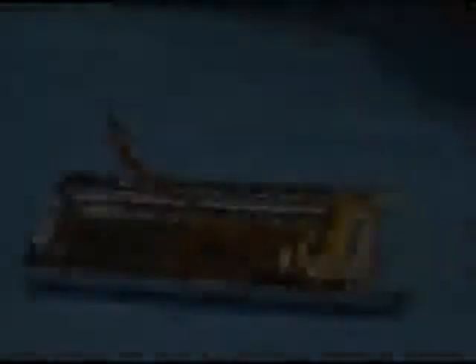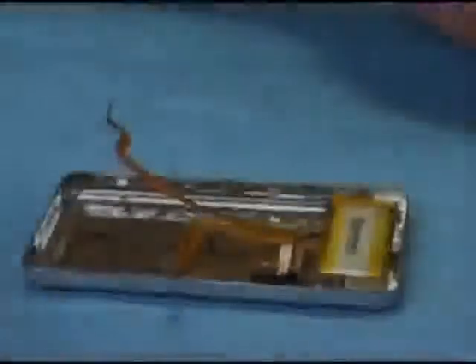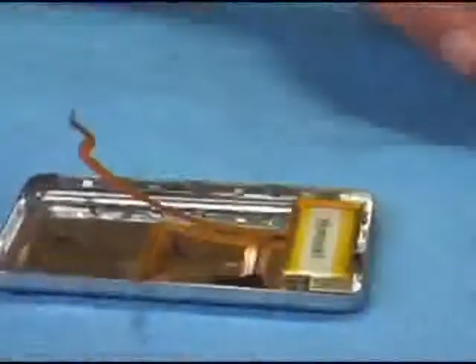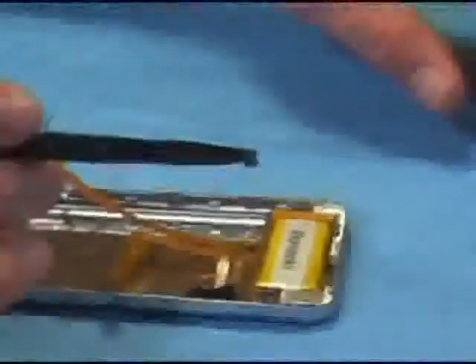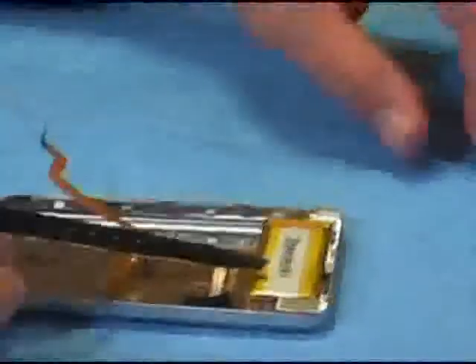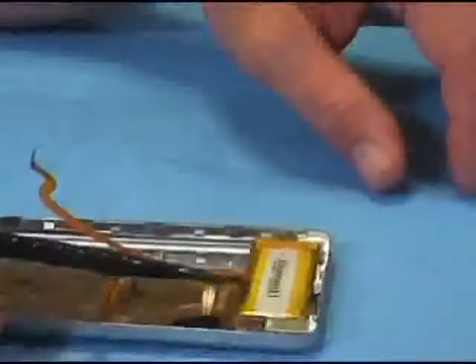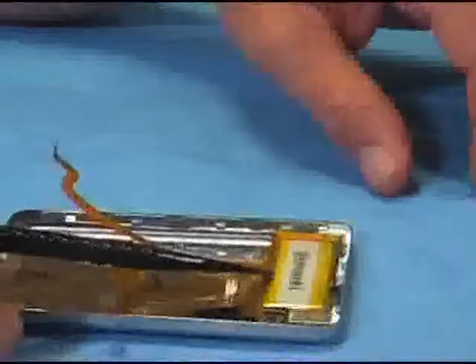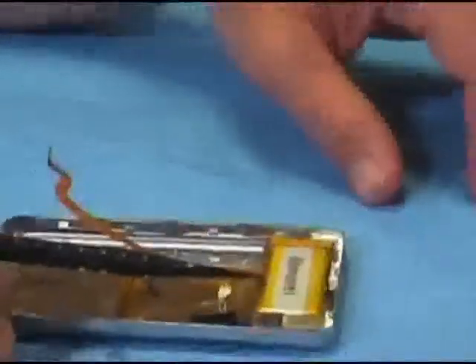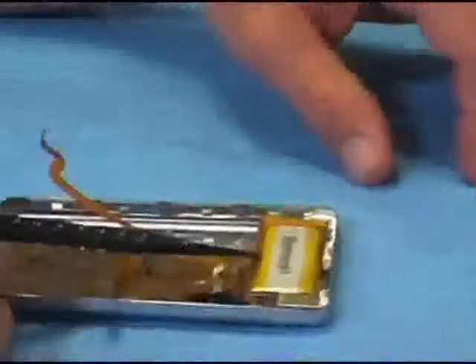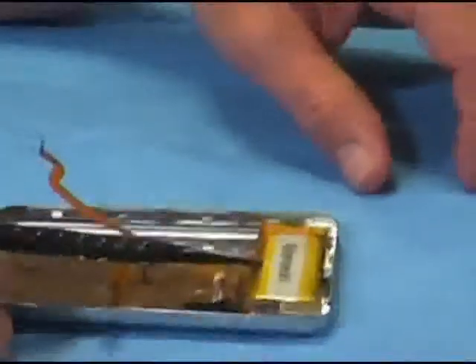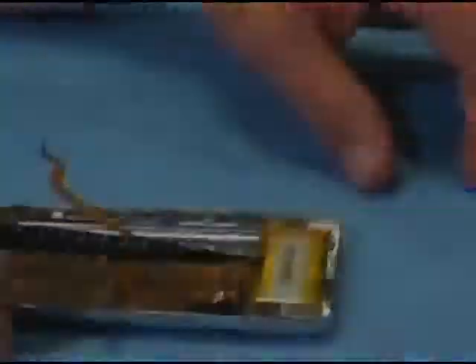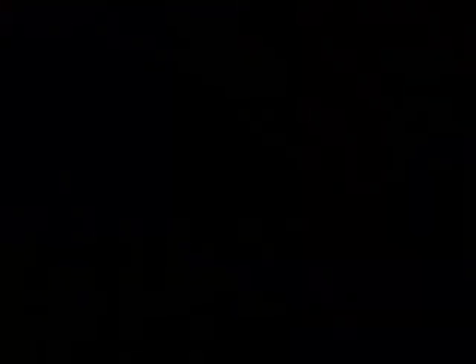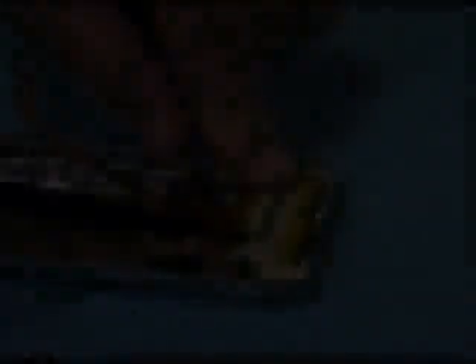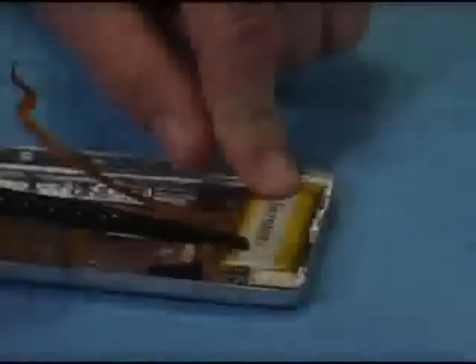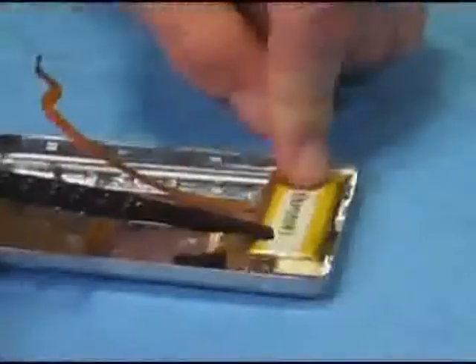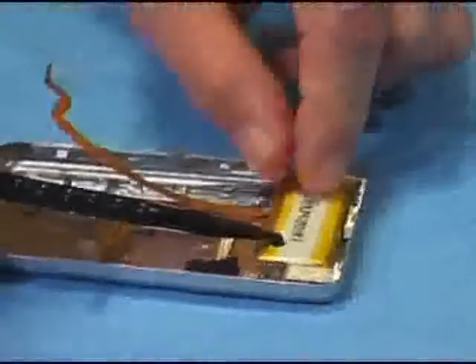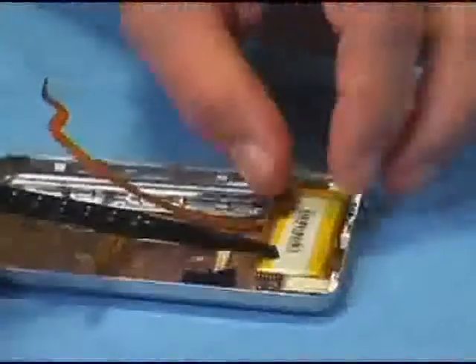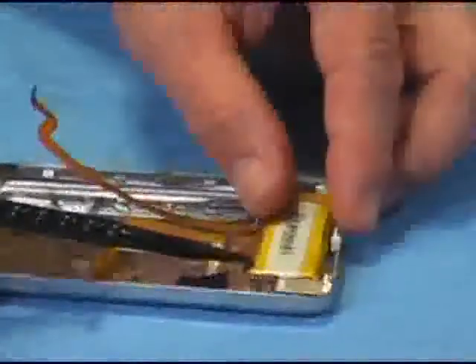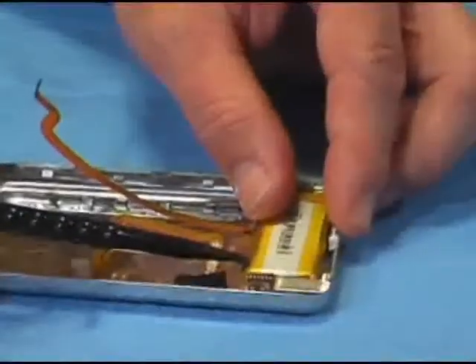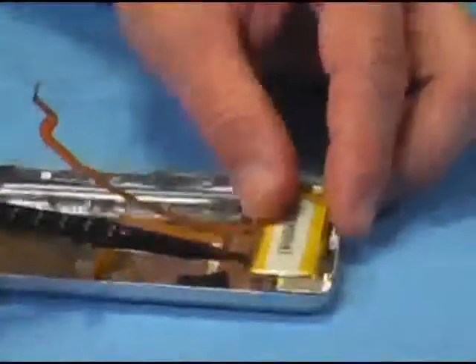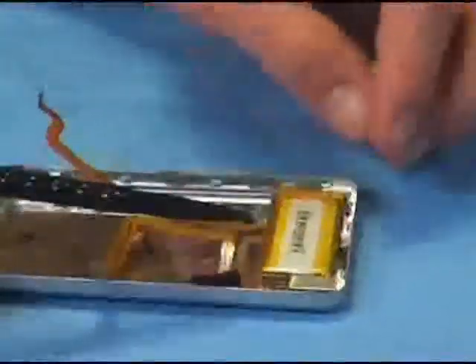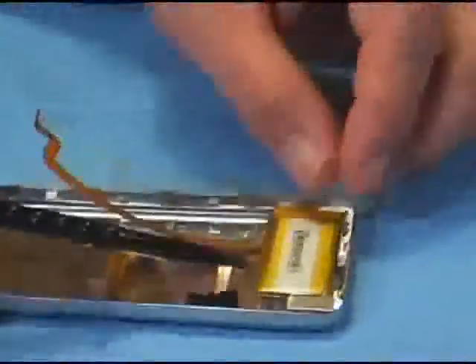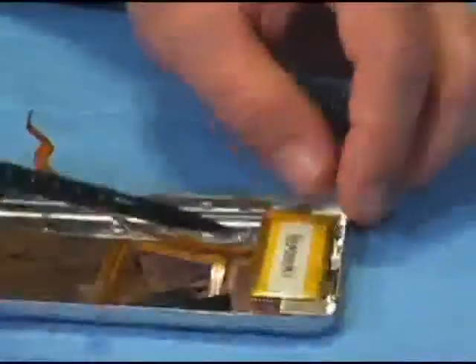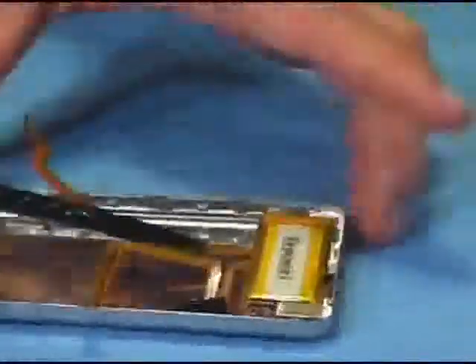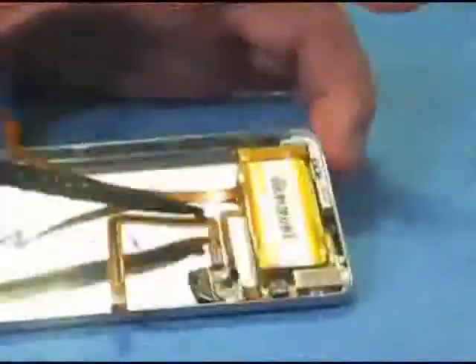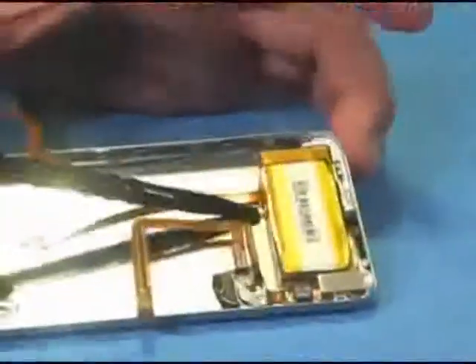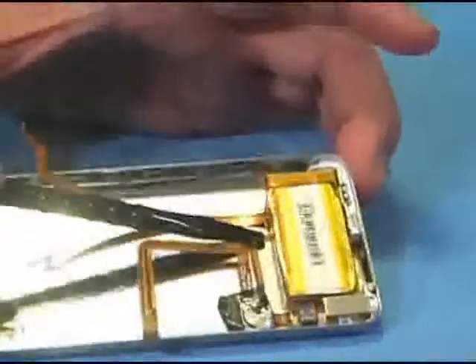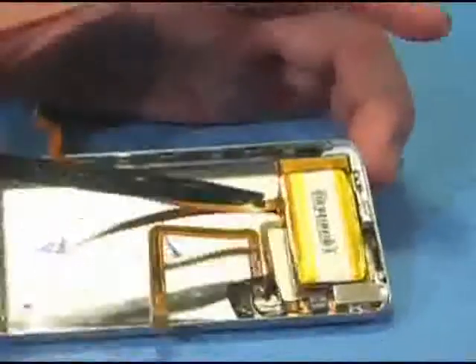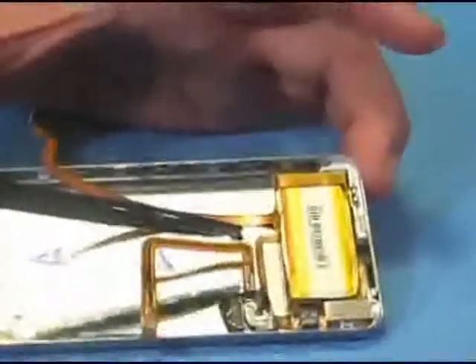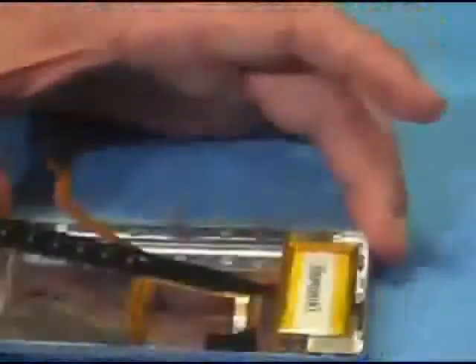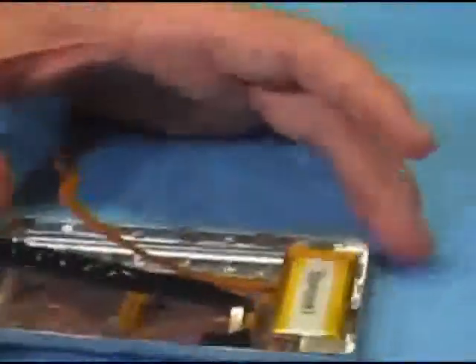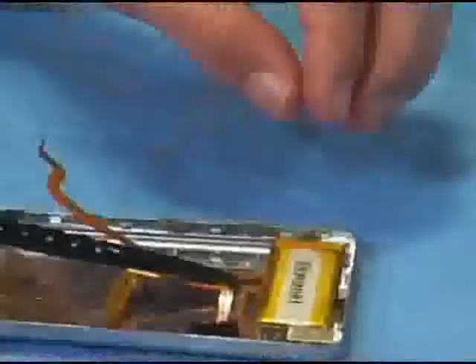Here's how you'll remove the battery in the event you want to replace it with a longer life battery. Apple uses adhesive to keep the battery into place, so you'll want to use caution as you do not want to rip this cable, as I've identified in the photos.